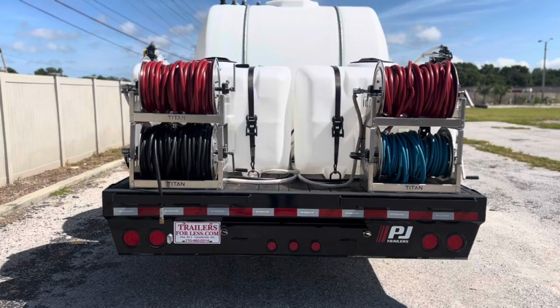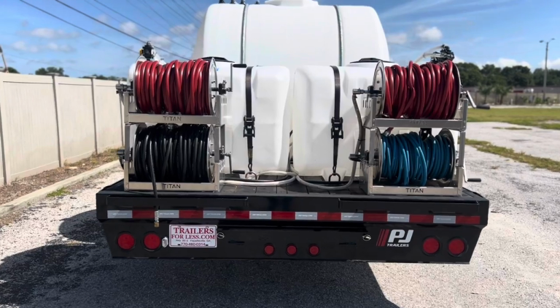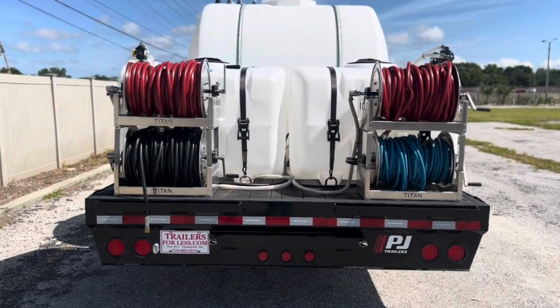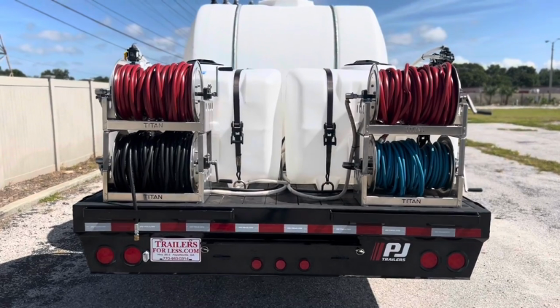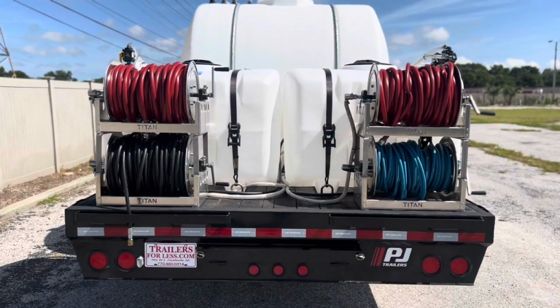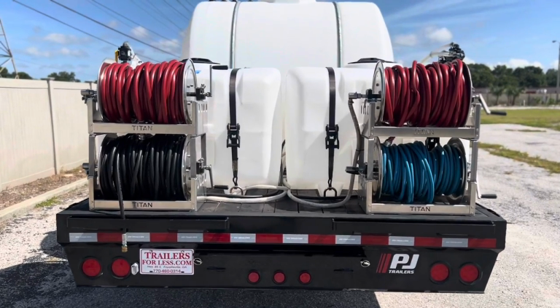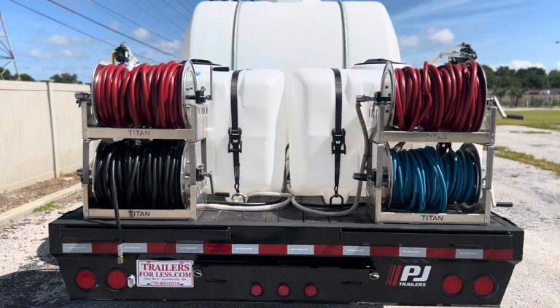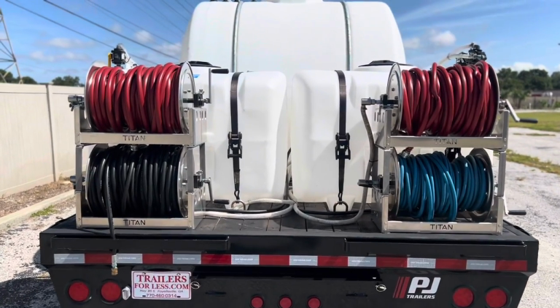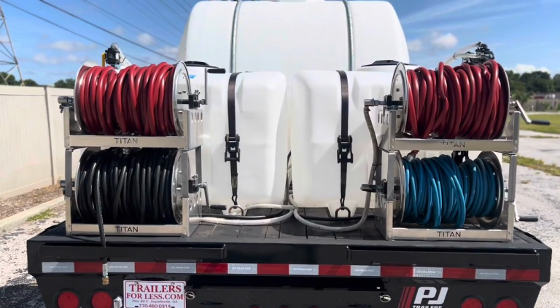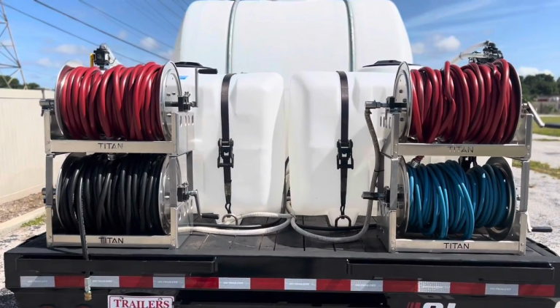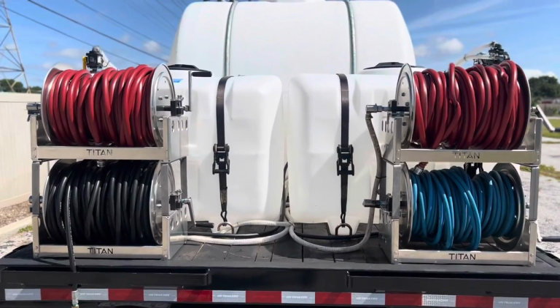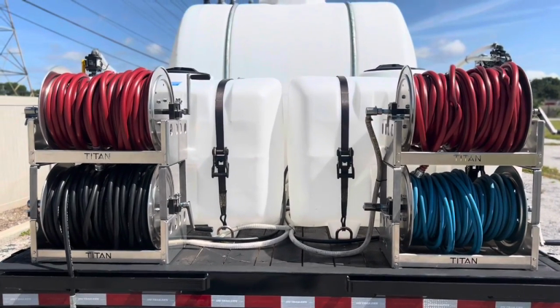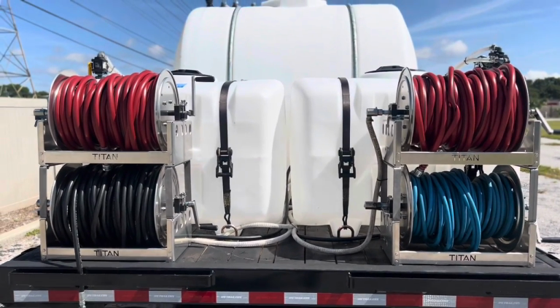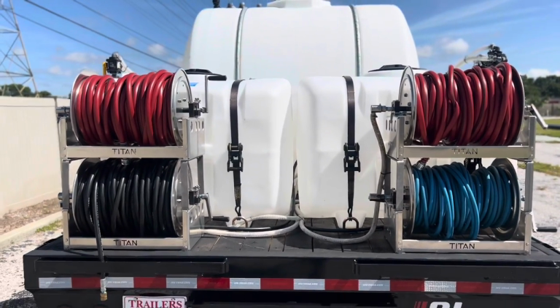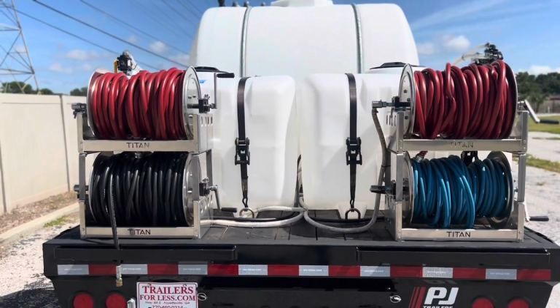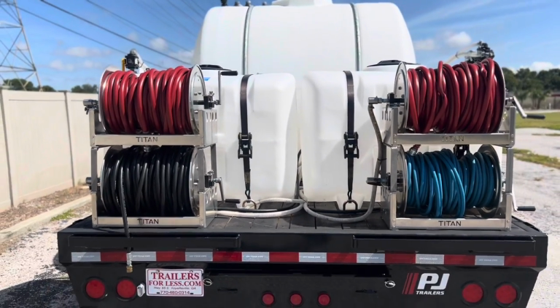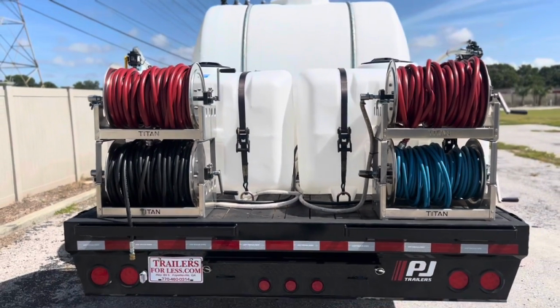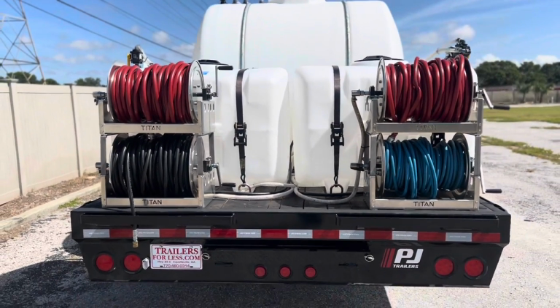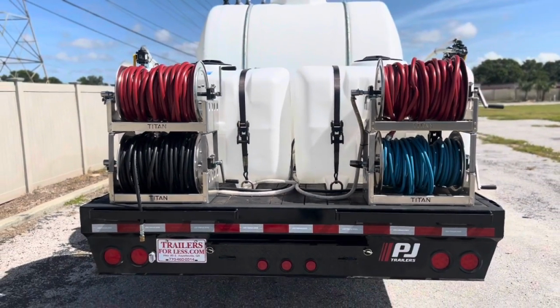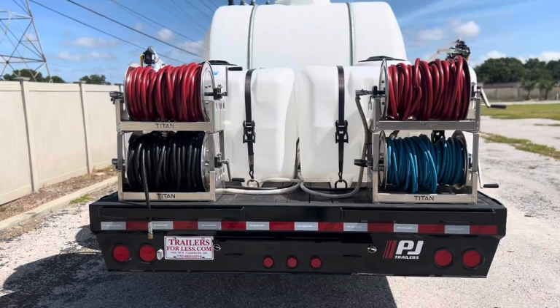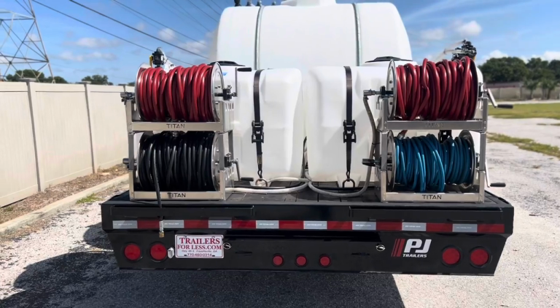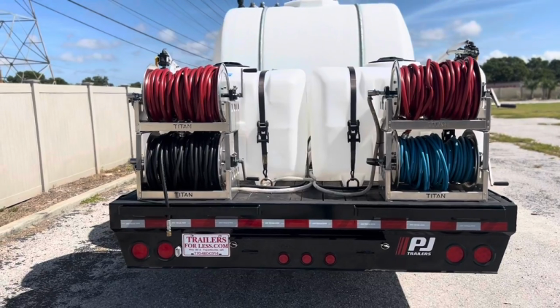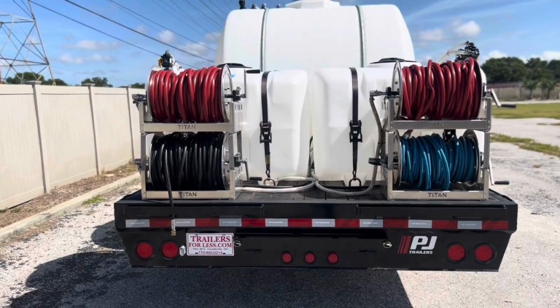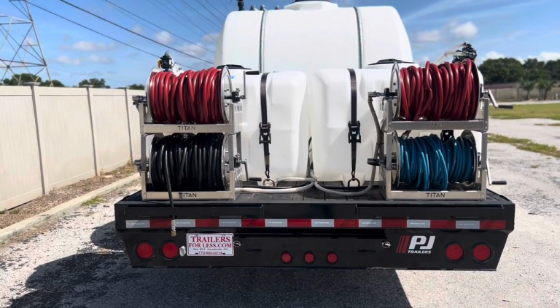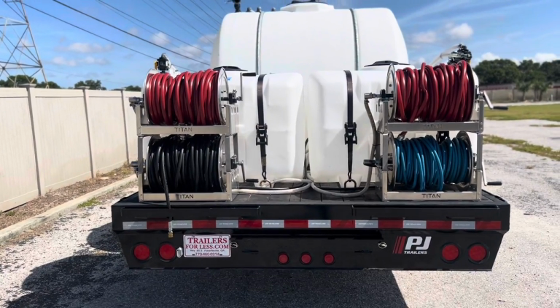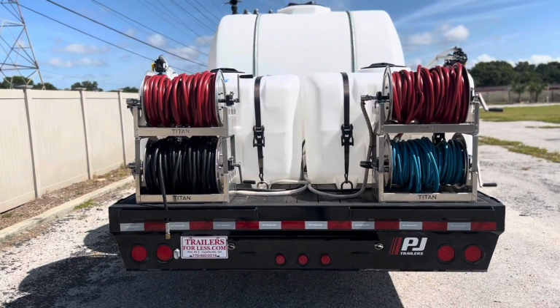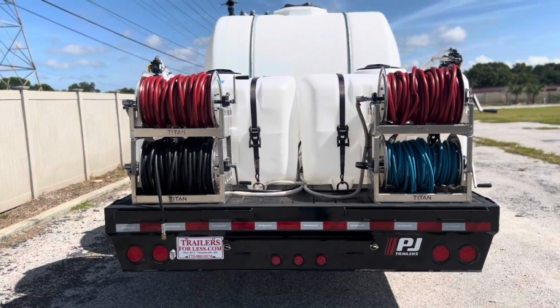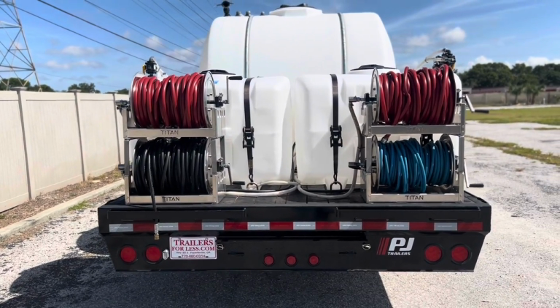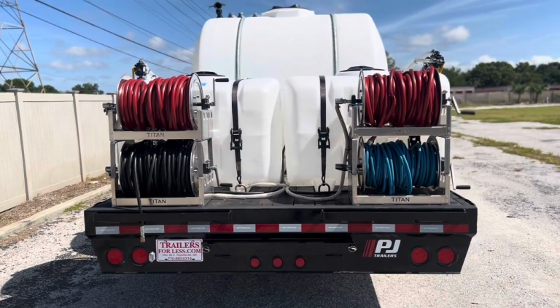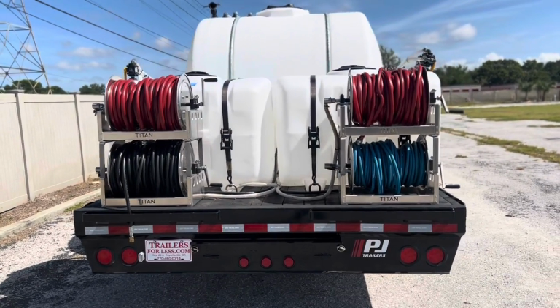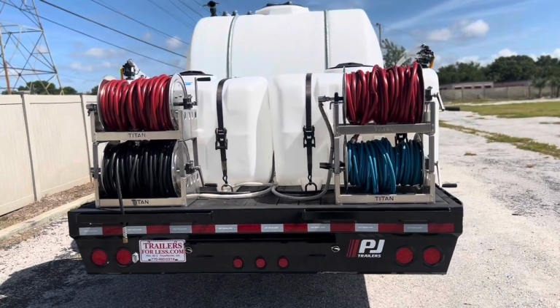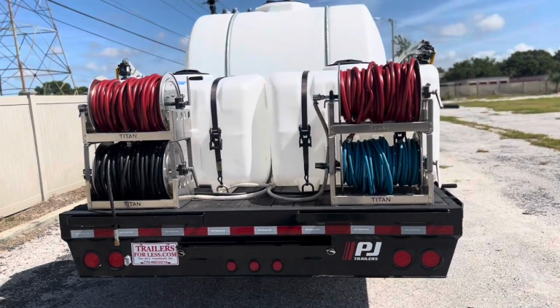Those two tanks behind the hose reels are both 200 gallons each. The one on the left is for acid removal, and the one on the right will be for bleach.